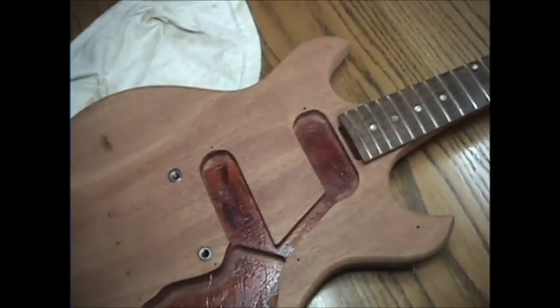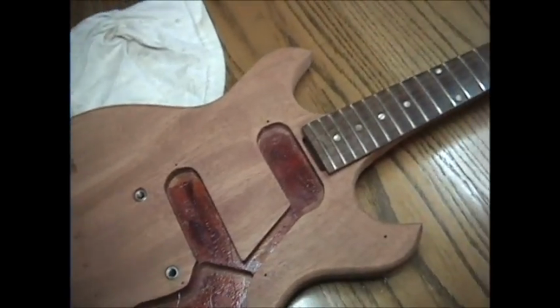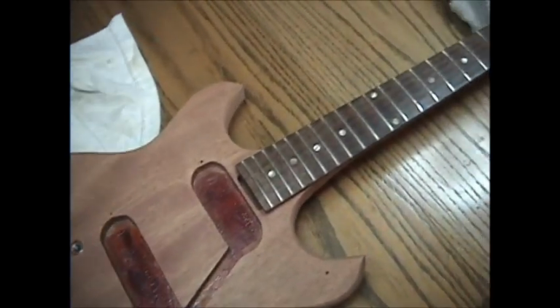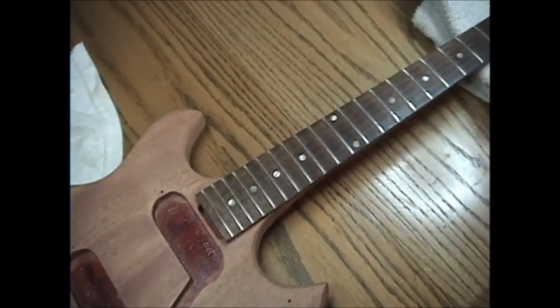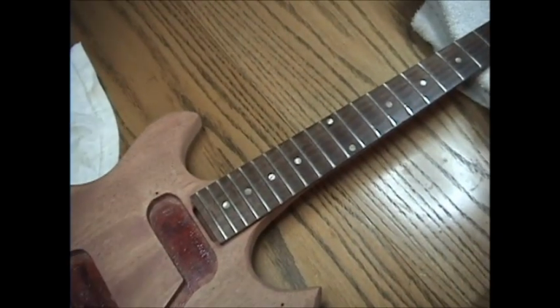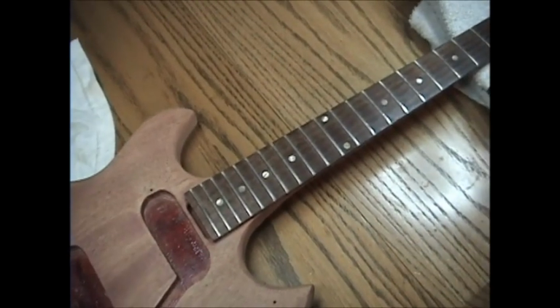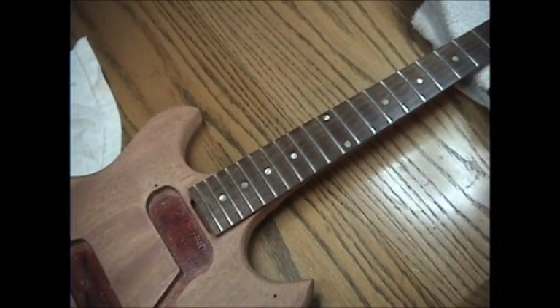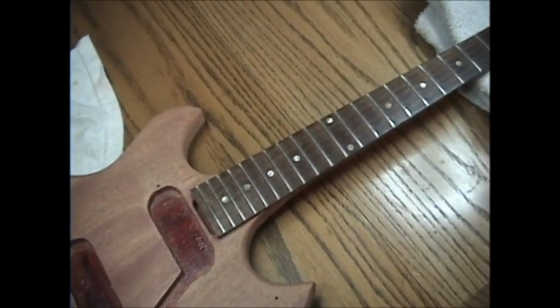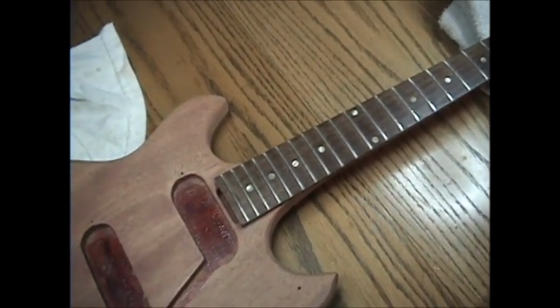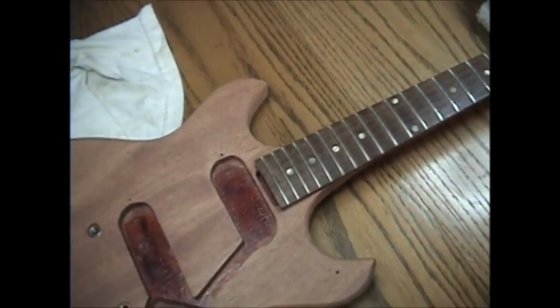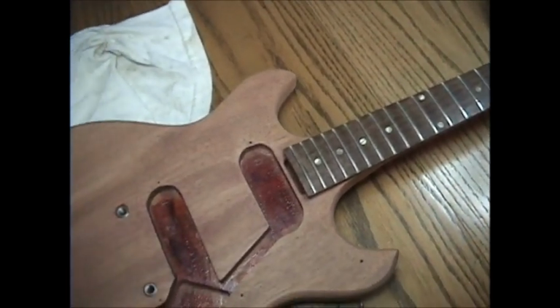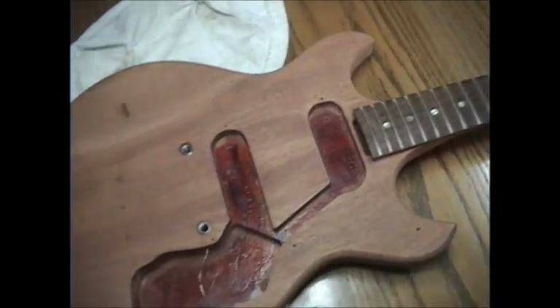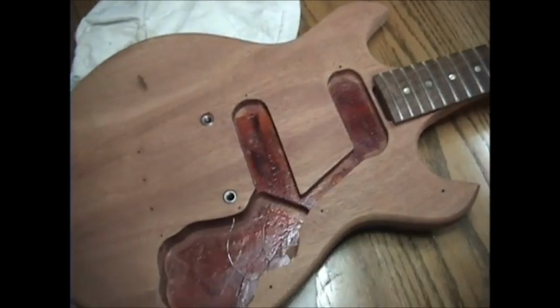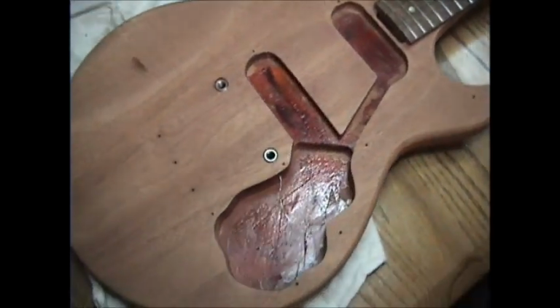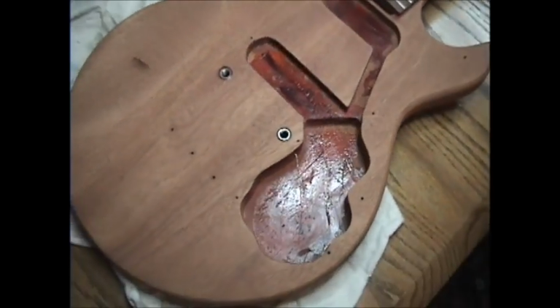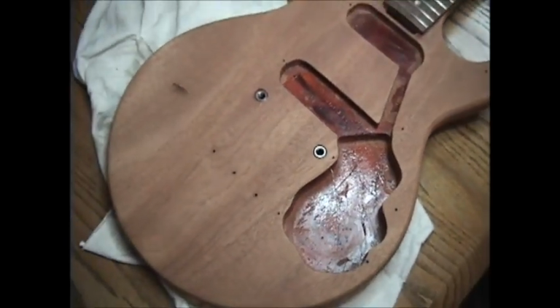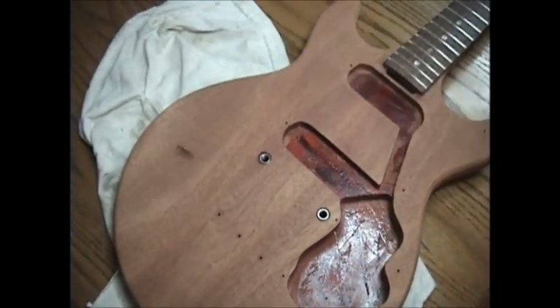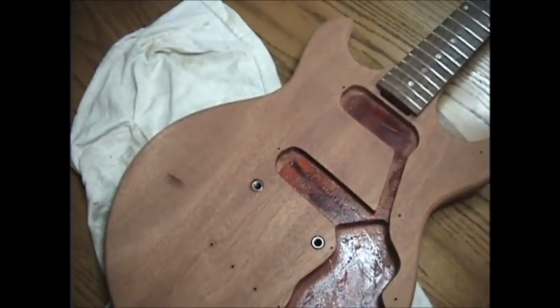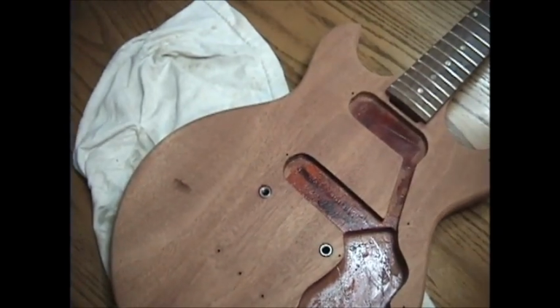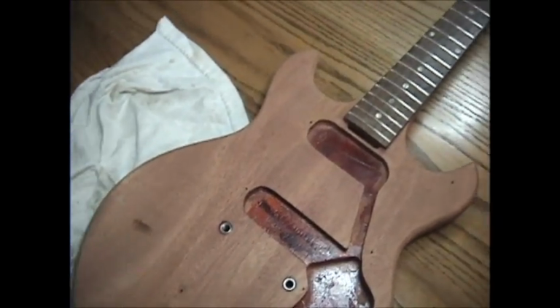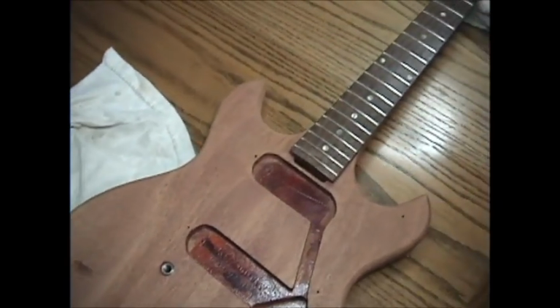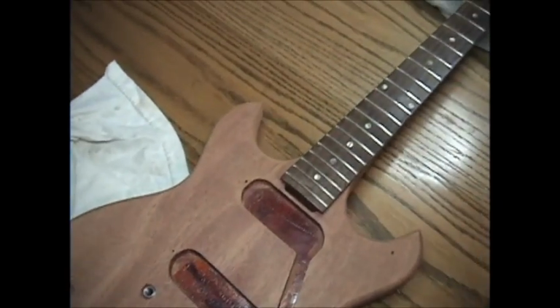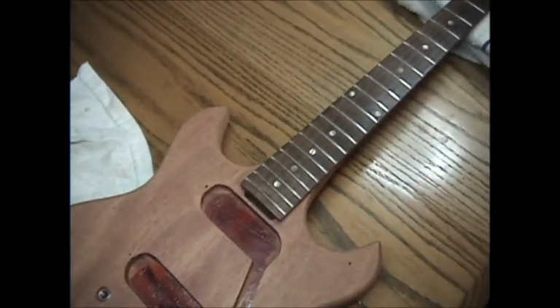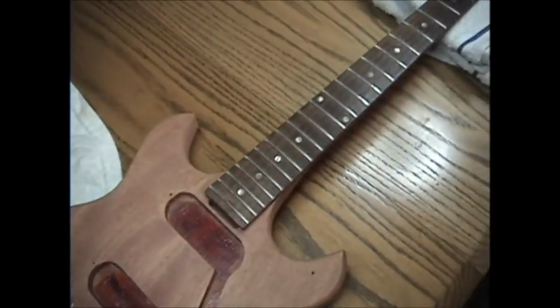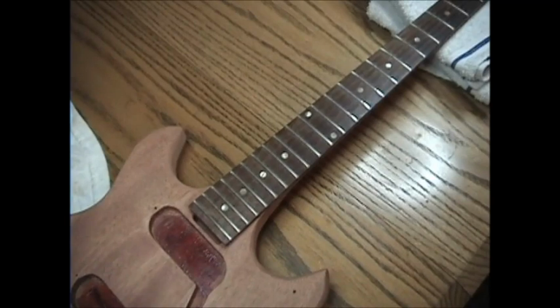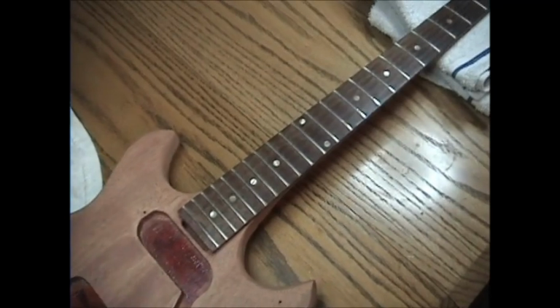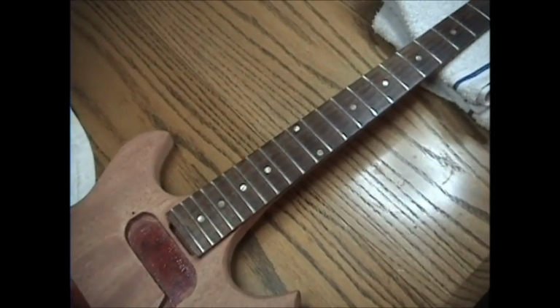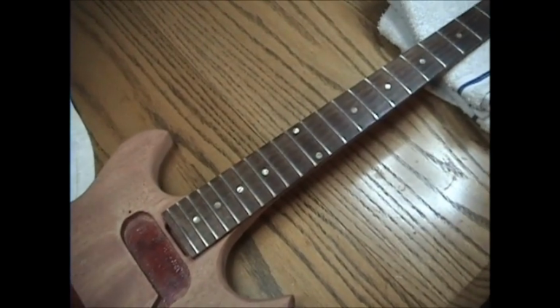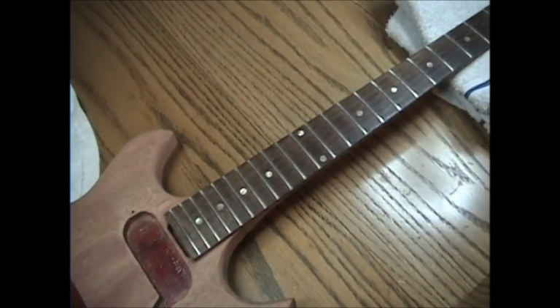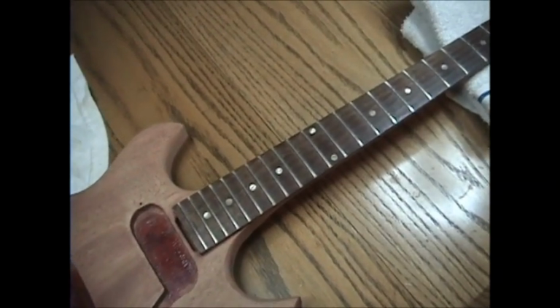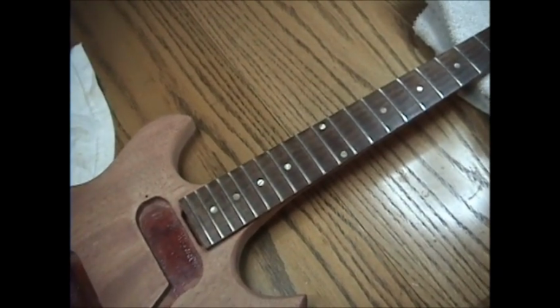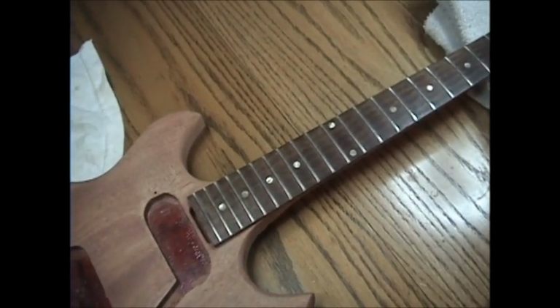So that's it — that's about as much as I can talk about on this stripped 1965 Melody Maker that we're going to try to make beautiful. It's not going to be a fishing rod when it's done, it's going to be a guitar, and hopefully it'll be functional. We'll see you next time when I'm working on the frets.